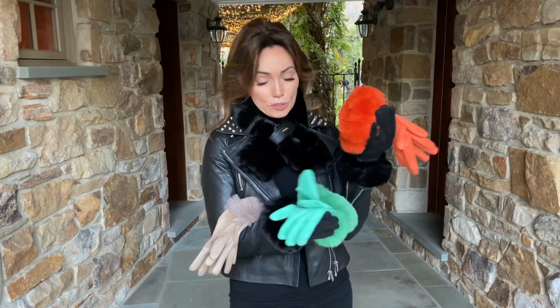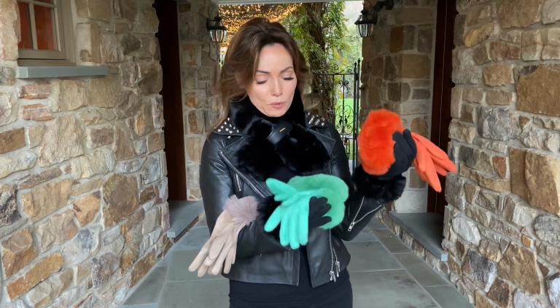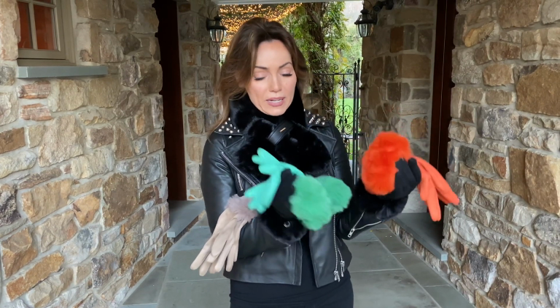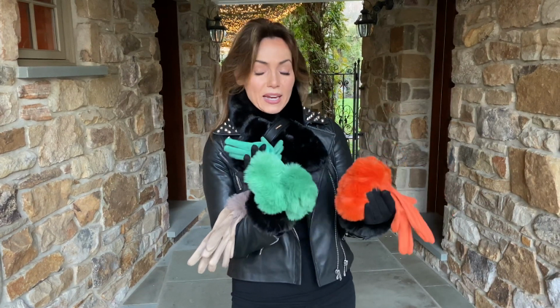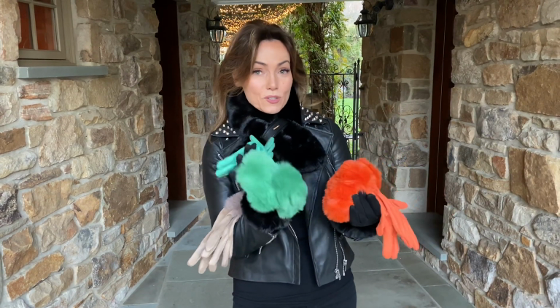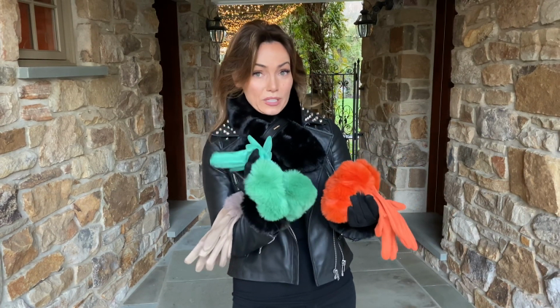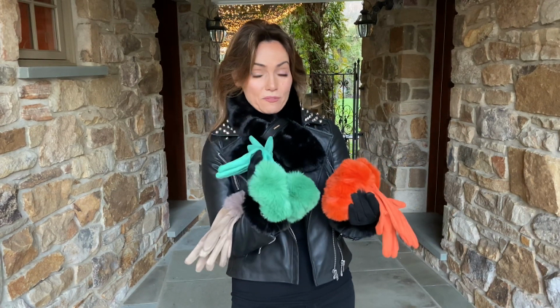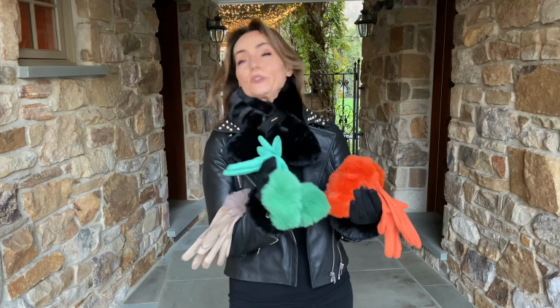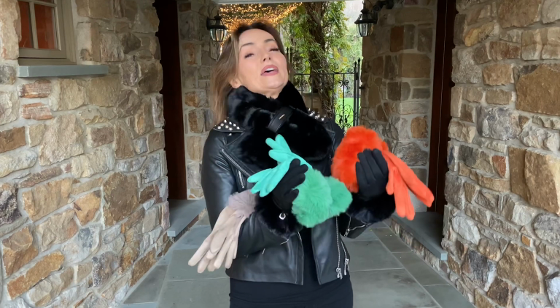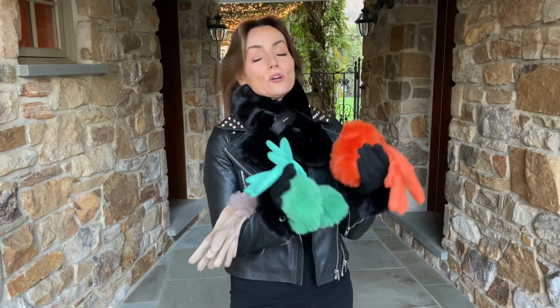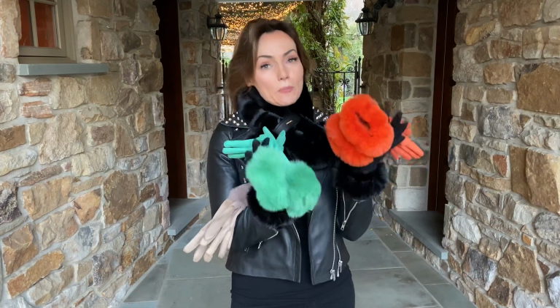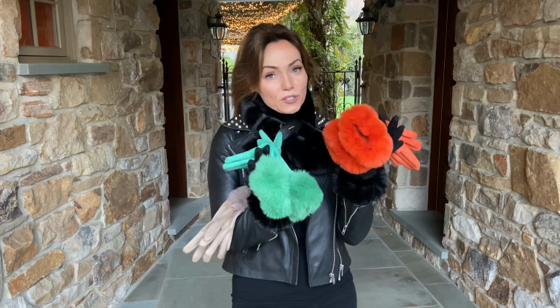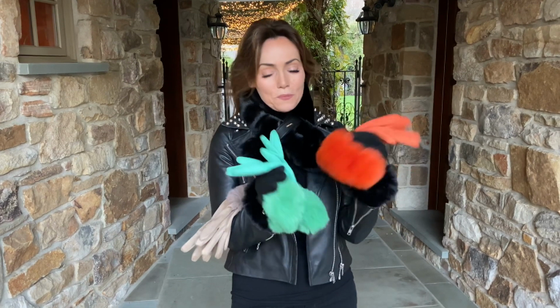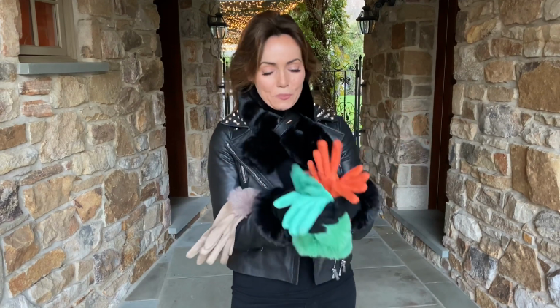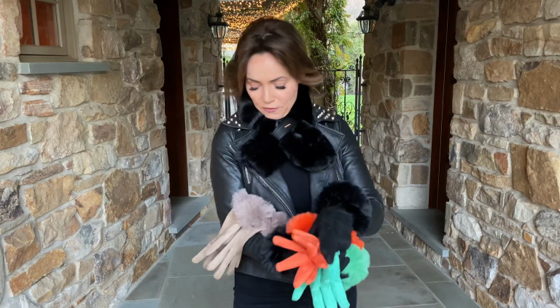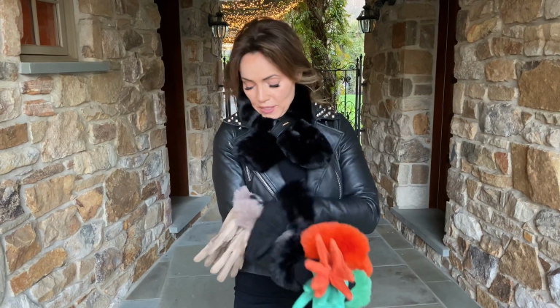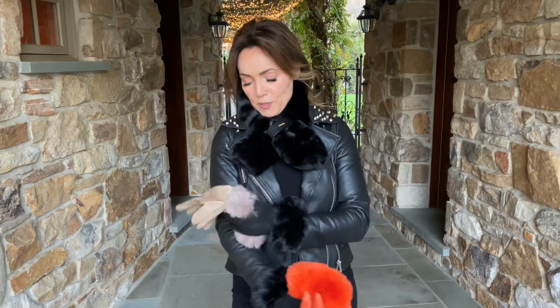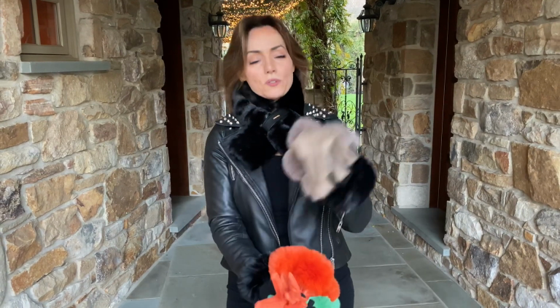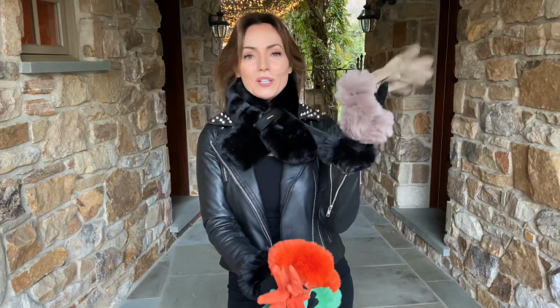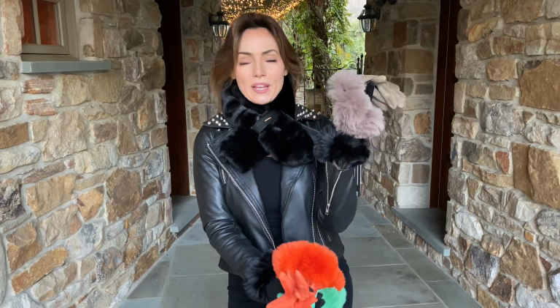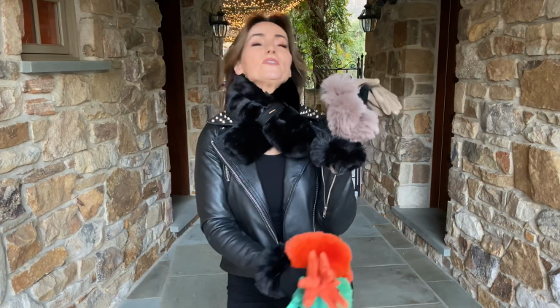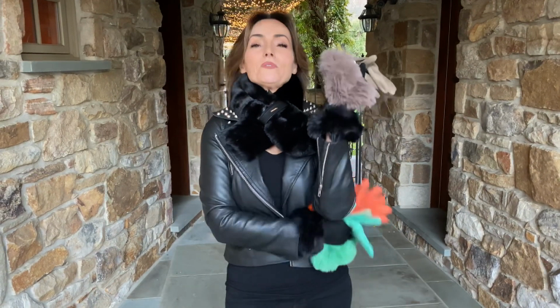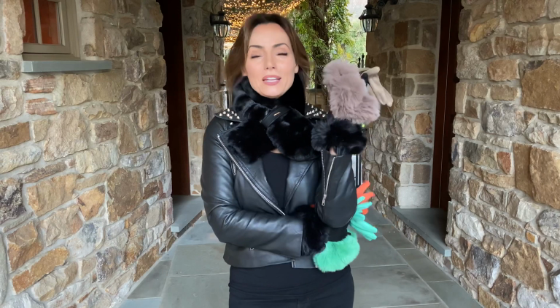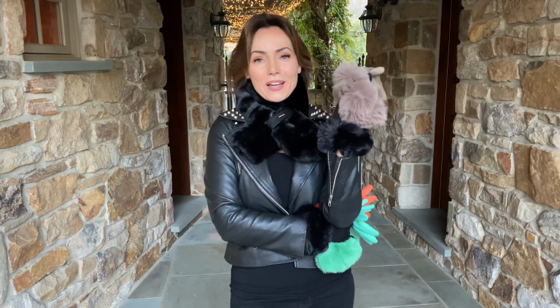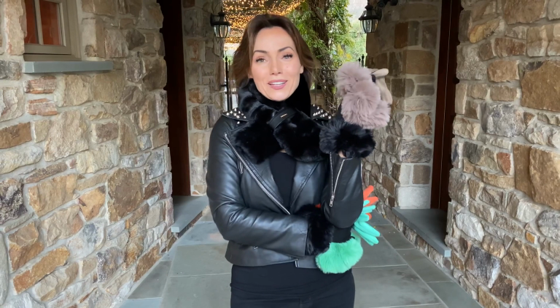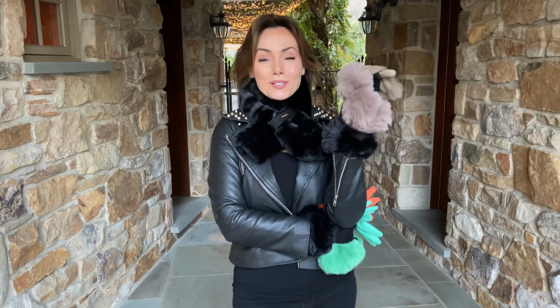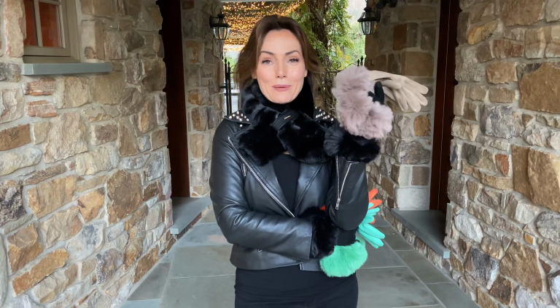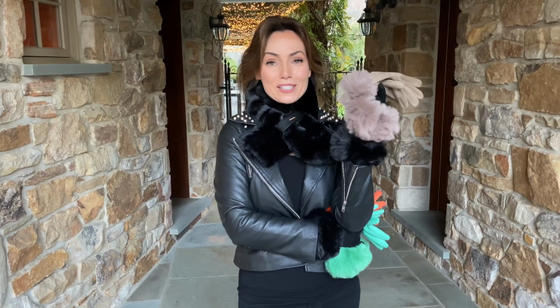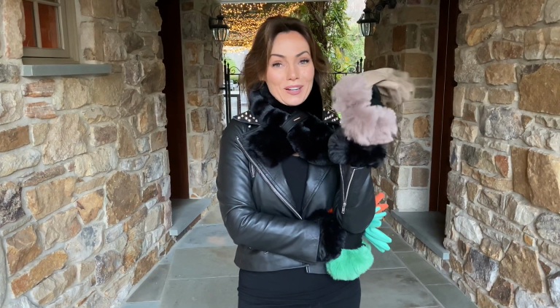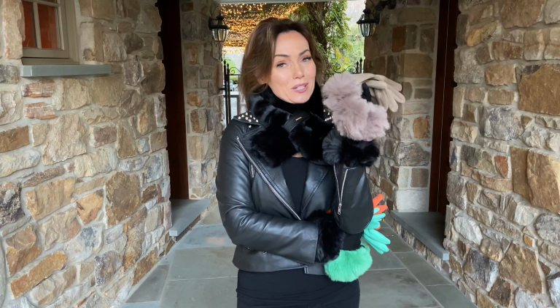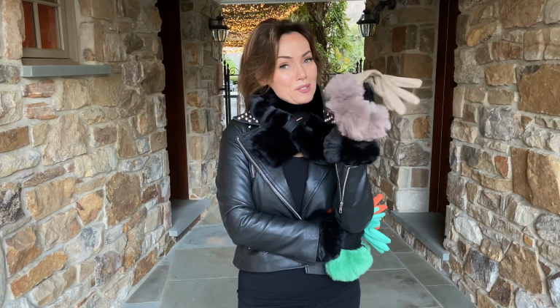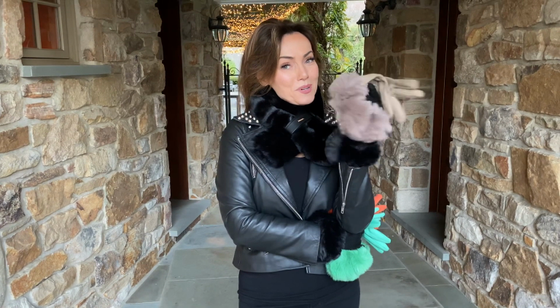This is a beautiful kind of terracotta red, so it'll go kind of orange or more red. And then this really, really fun green. So if you want a pop of color, we have it; if you want neutral, we have it. Either way, you're going to look fabulous and your hands are going to be super warm.